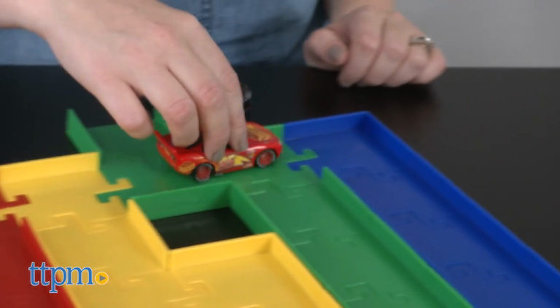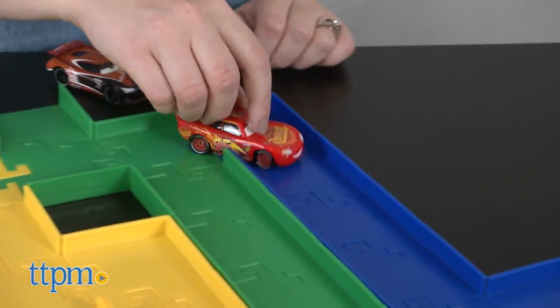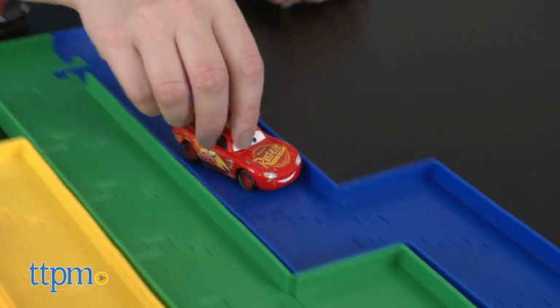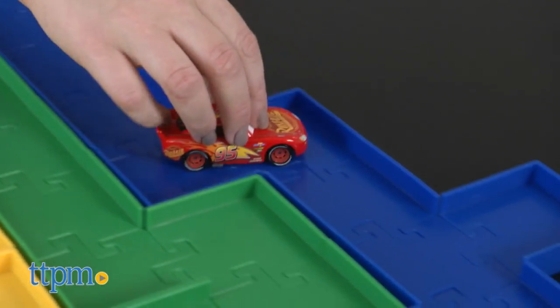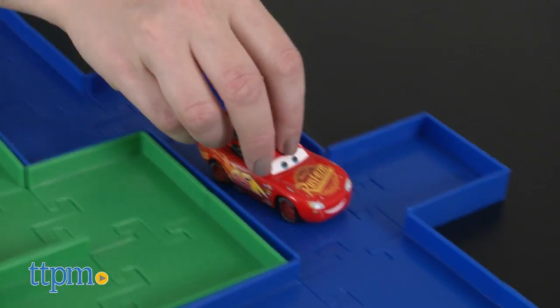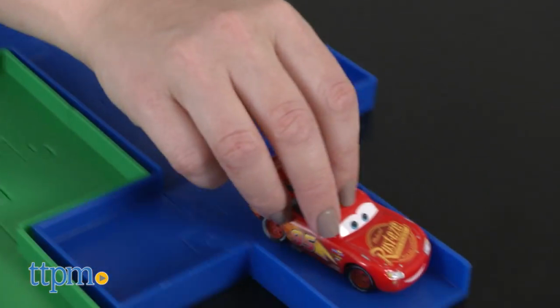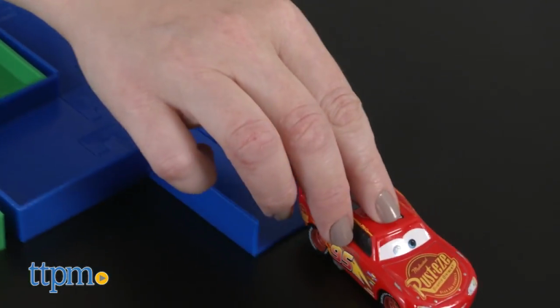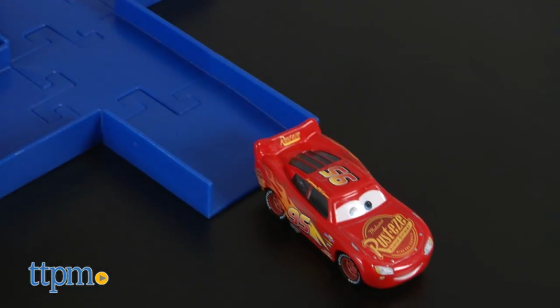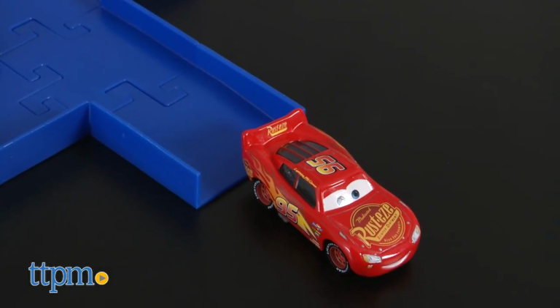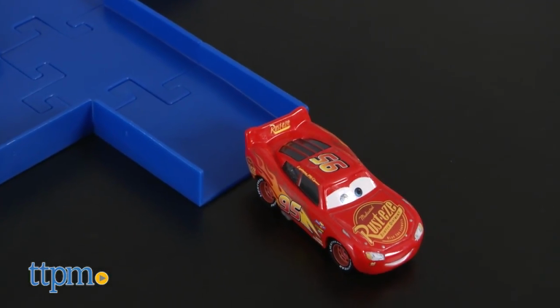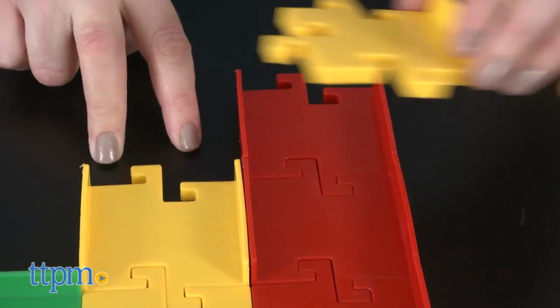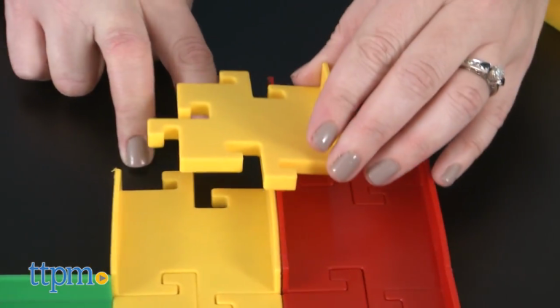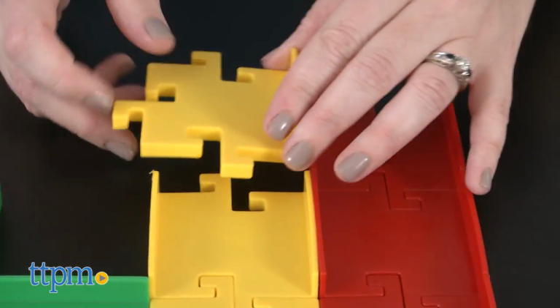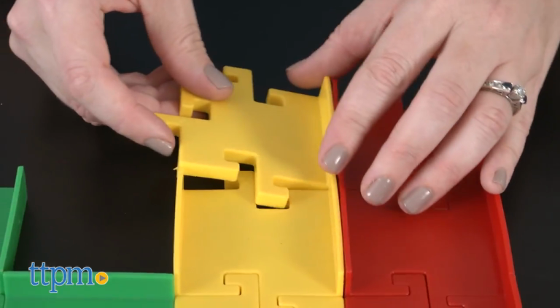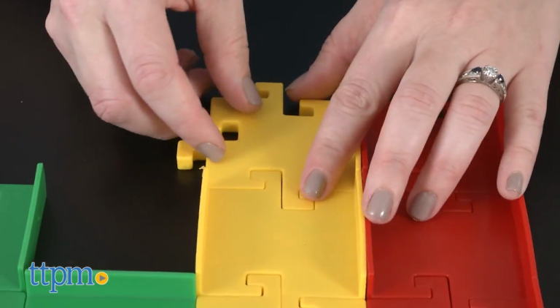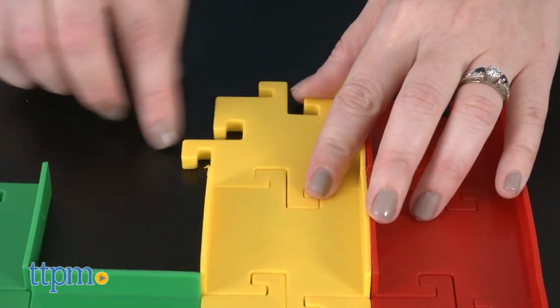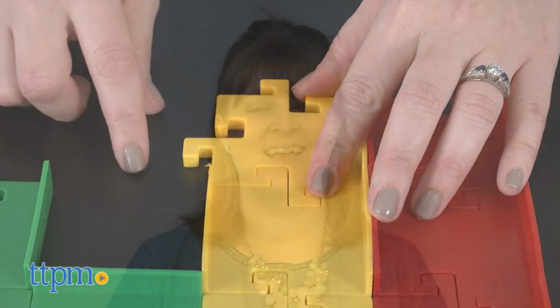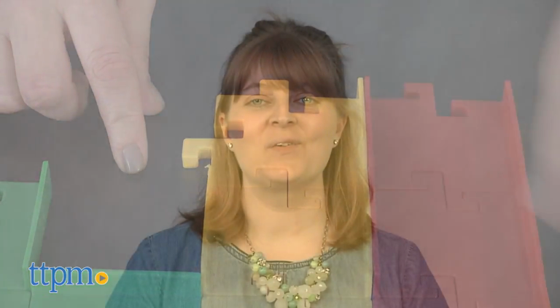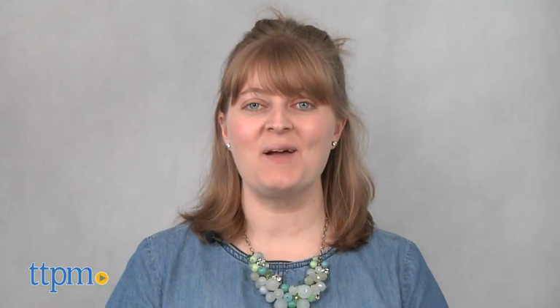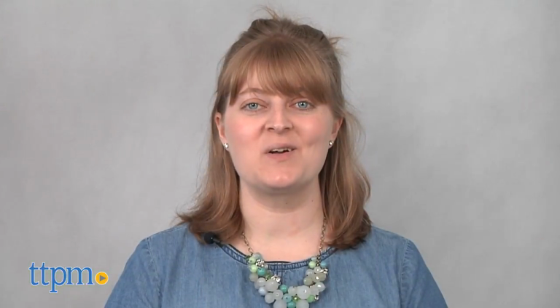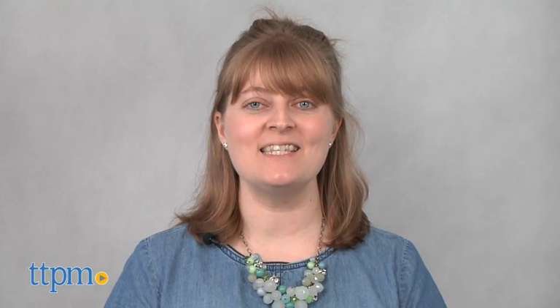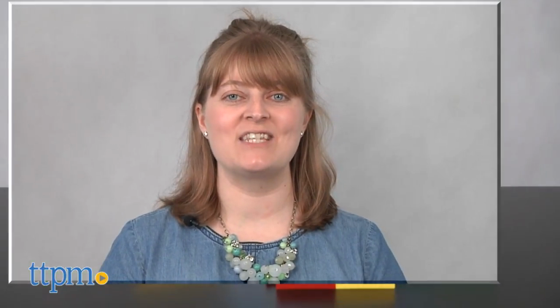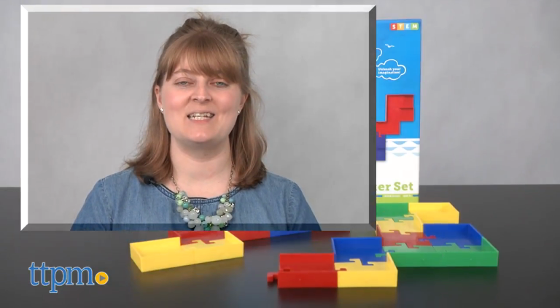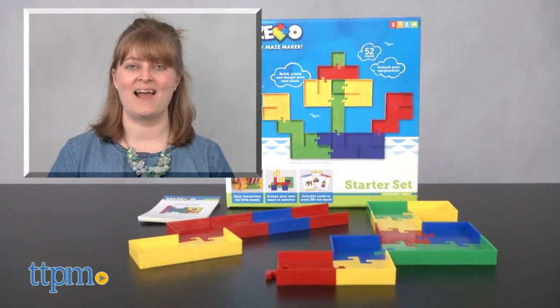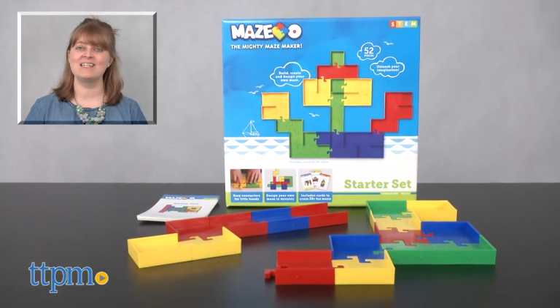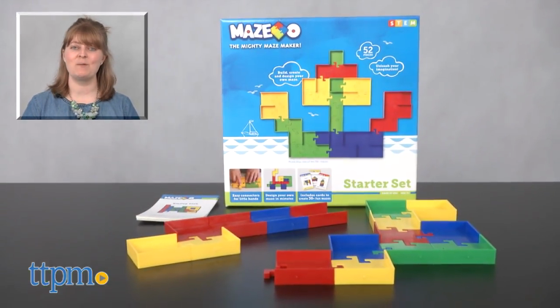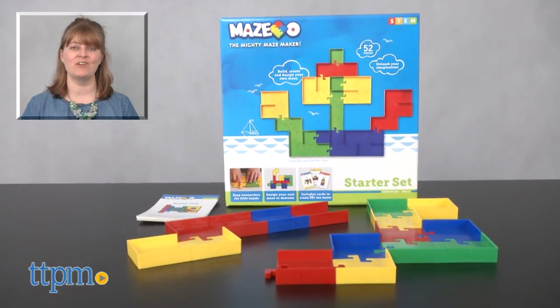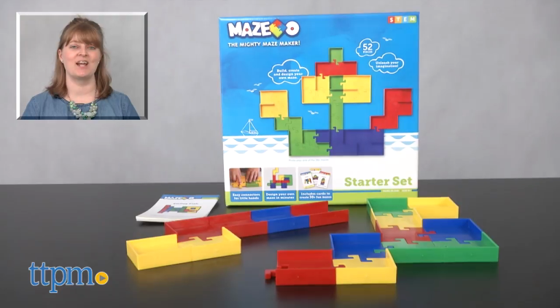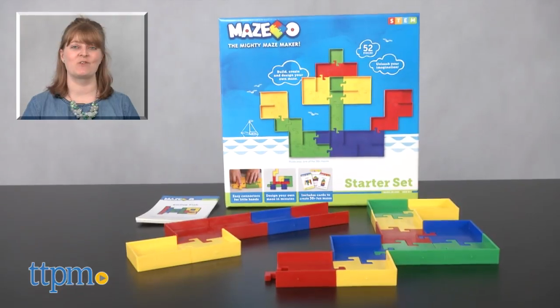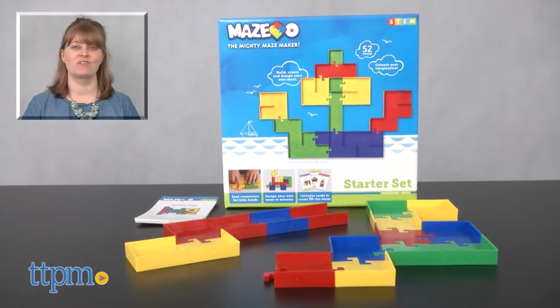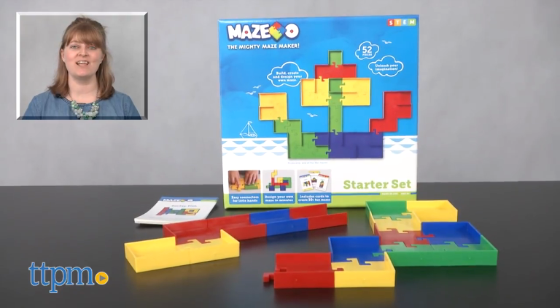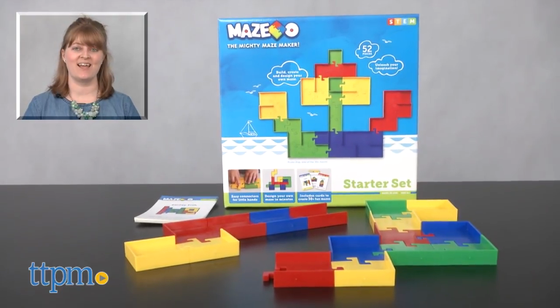No matter how kids choose to play, it will definitely get their brains working and introduce some STEM concepts in a hands-on way. For where to buy and current prices, visit TTPM and subscribe to our YouTube channel for more reviews every day.